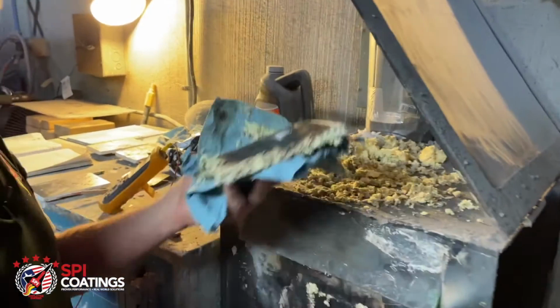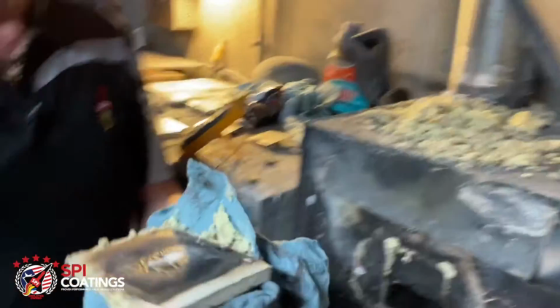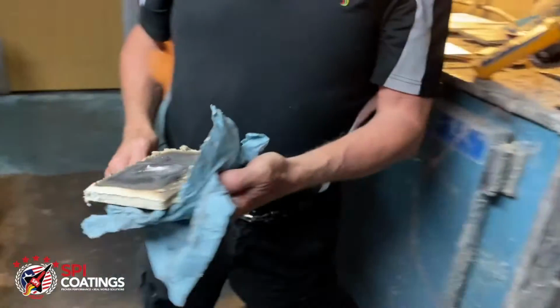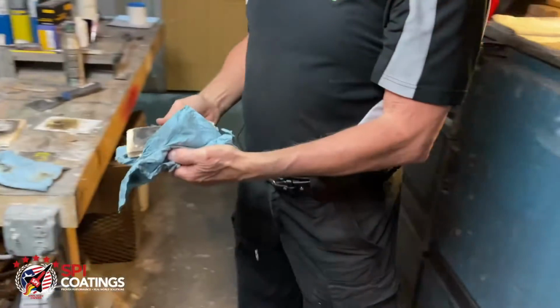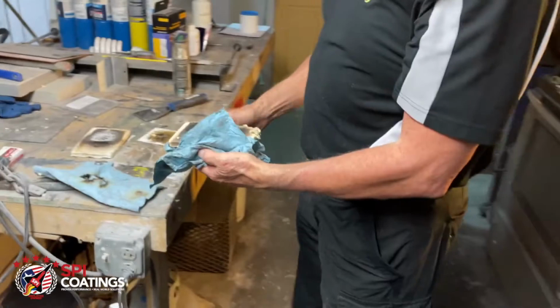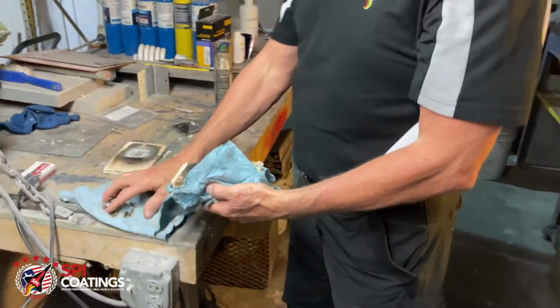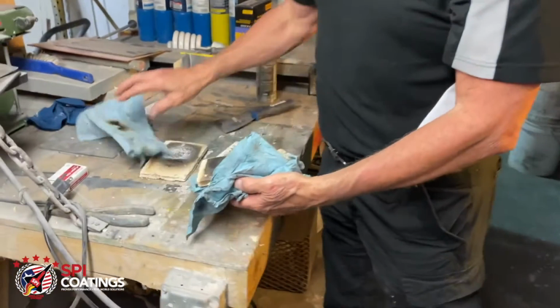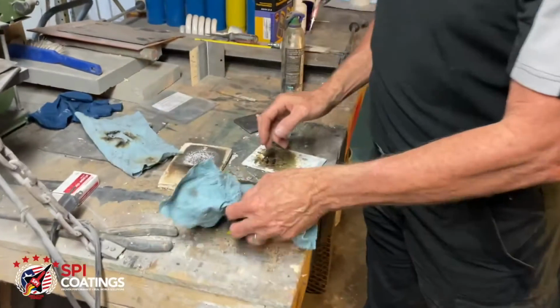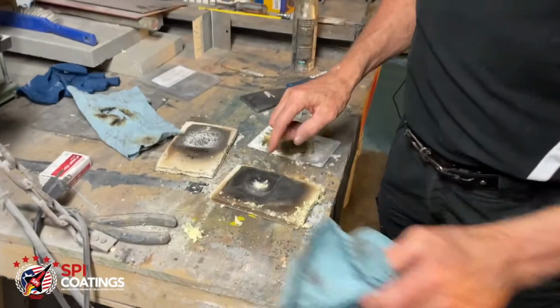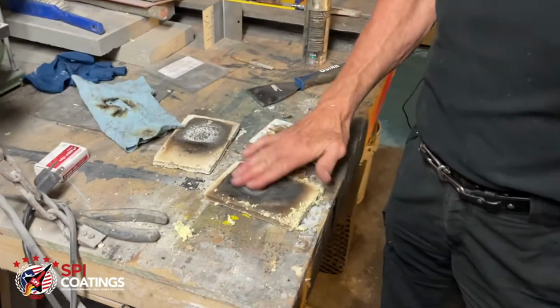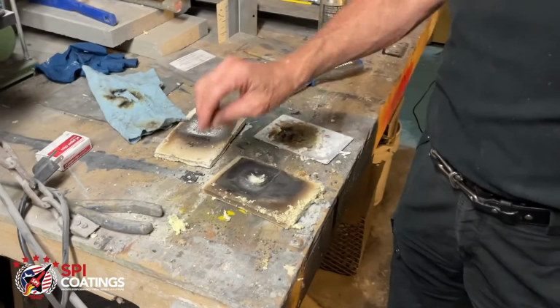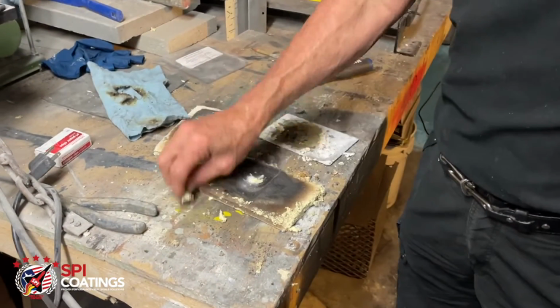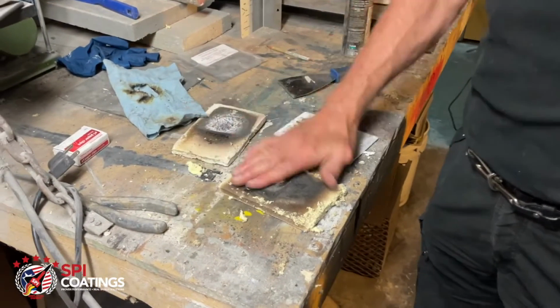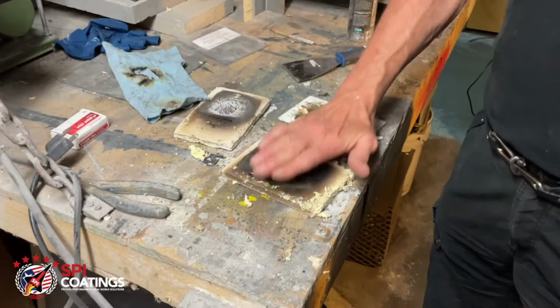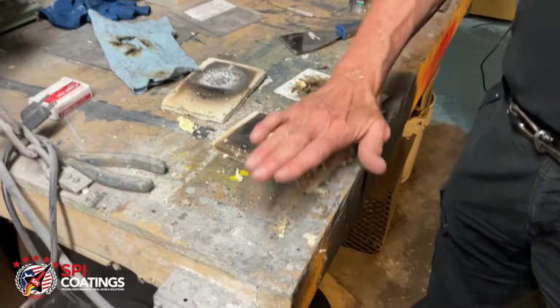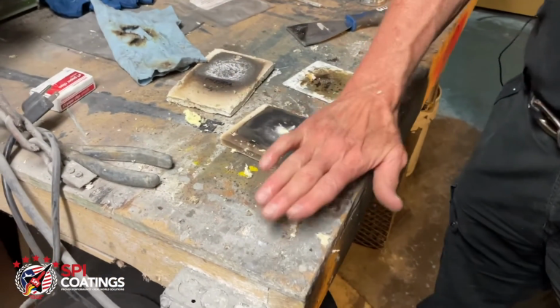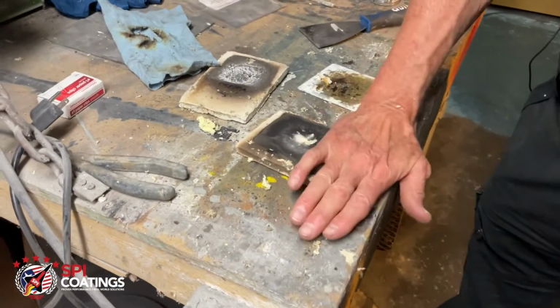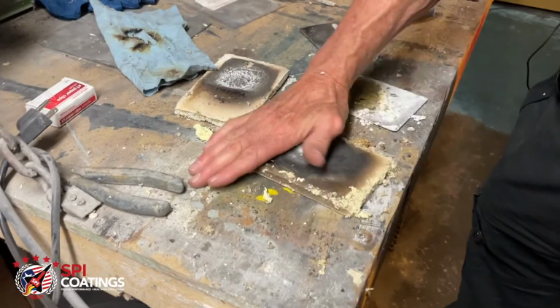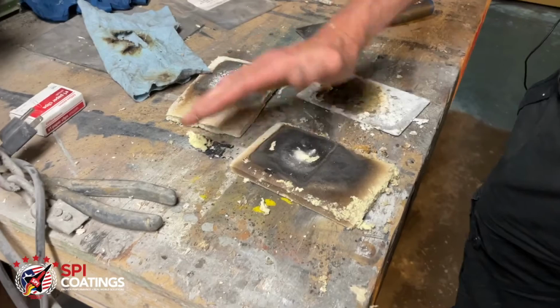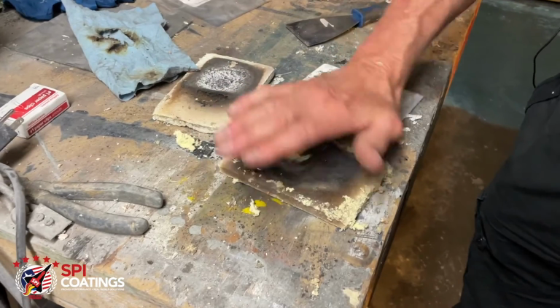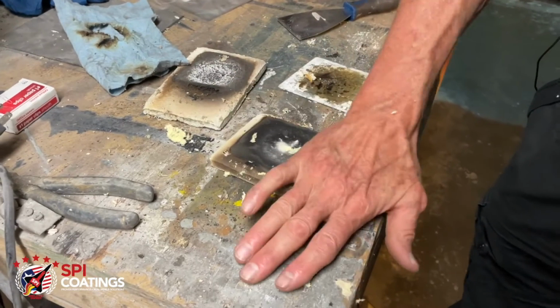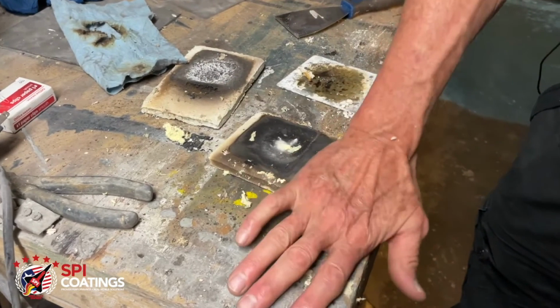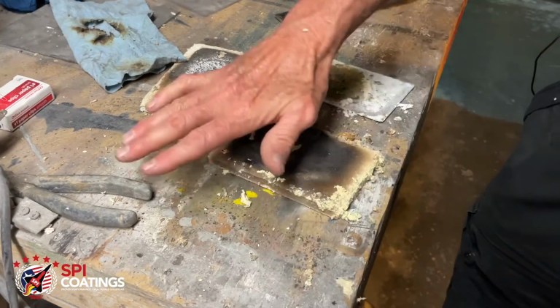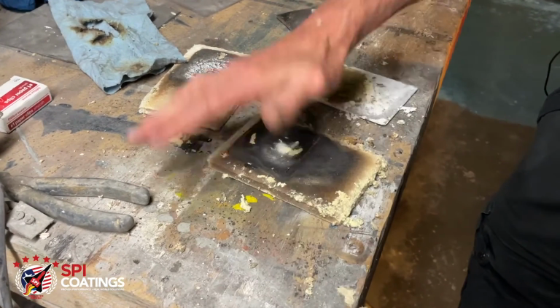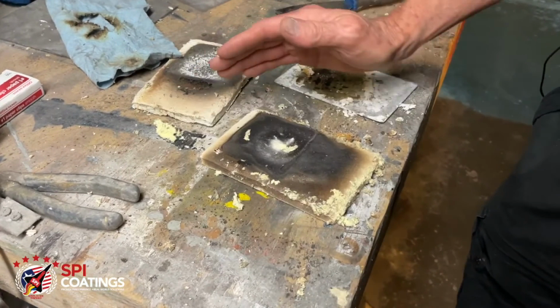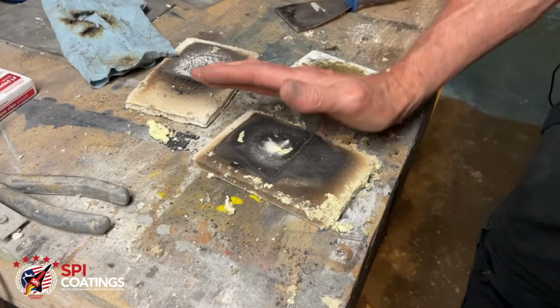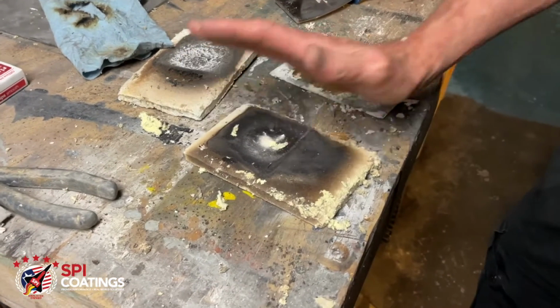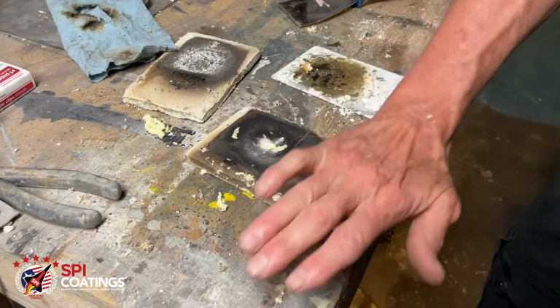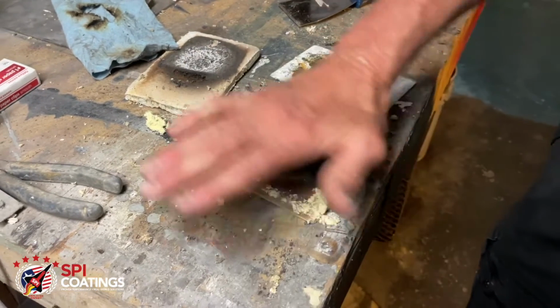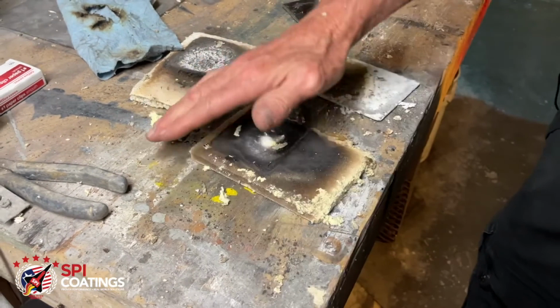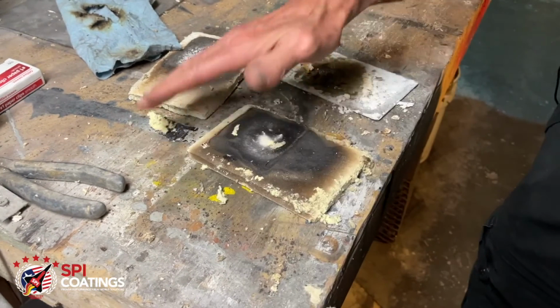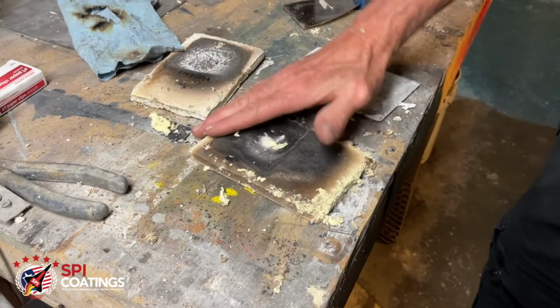This plate was facing 2200°F just about 45 seconds to a couple of minutes ago, and it throws the heat off that fast — really fast.